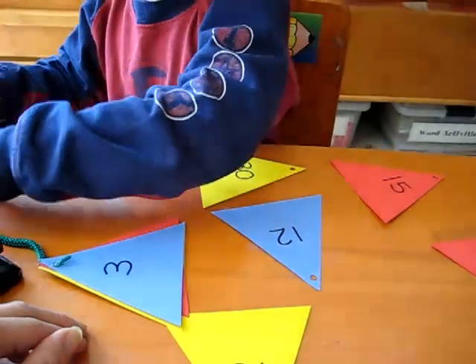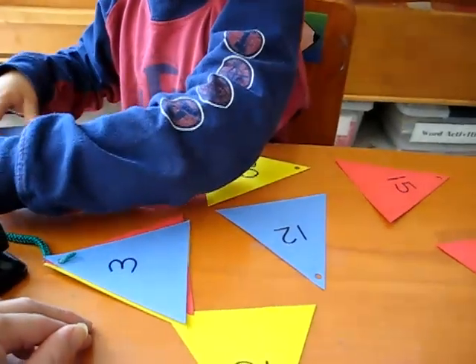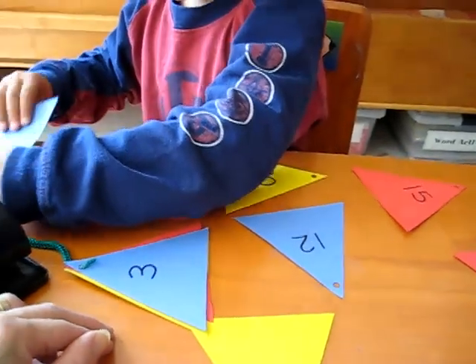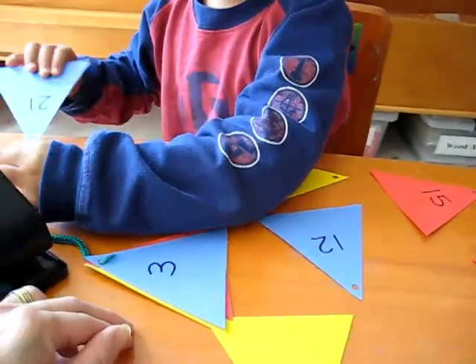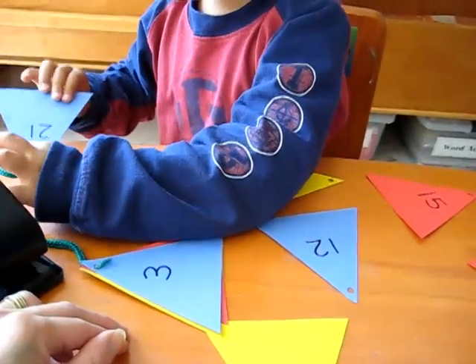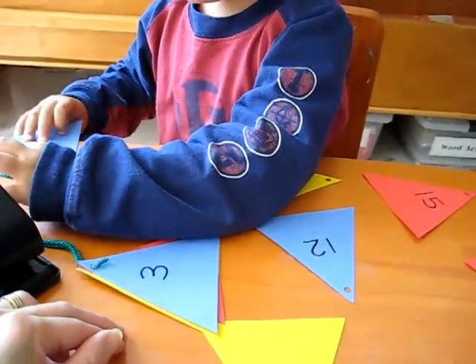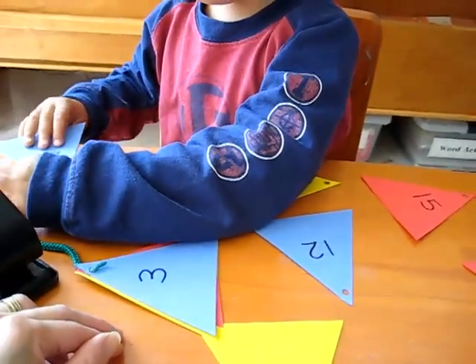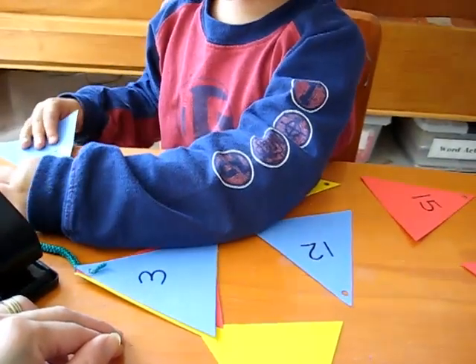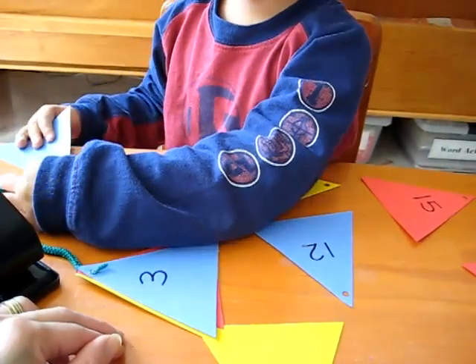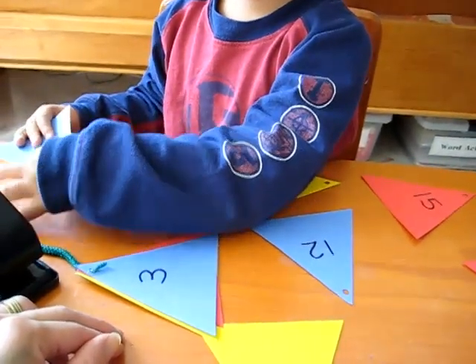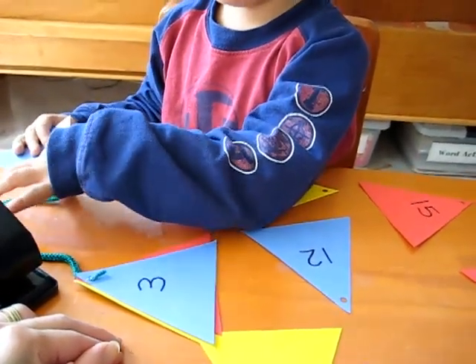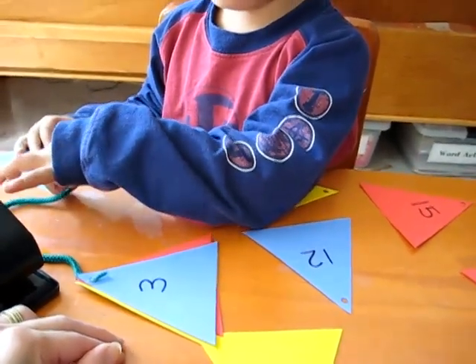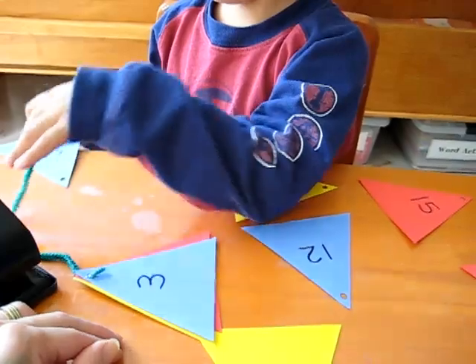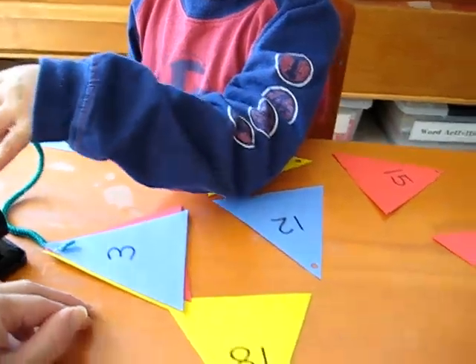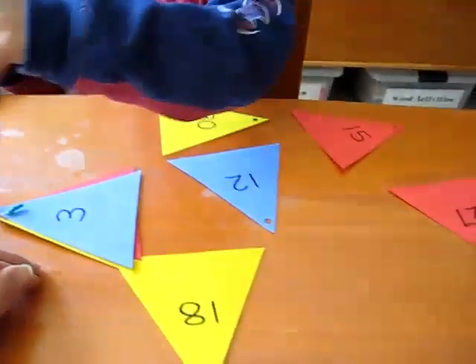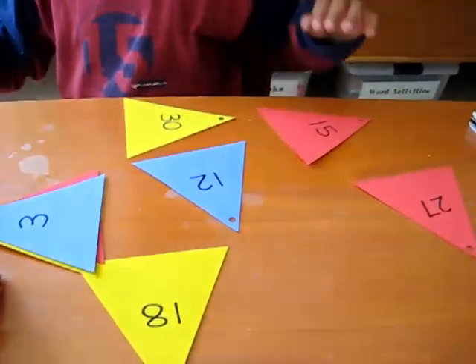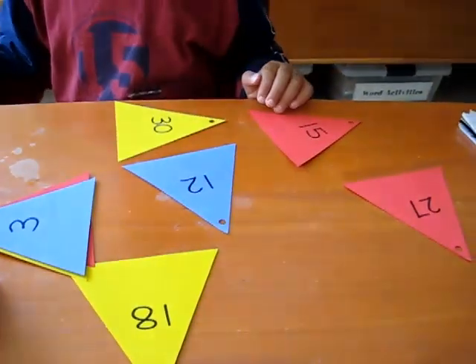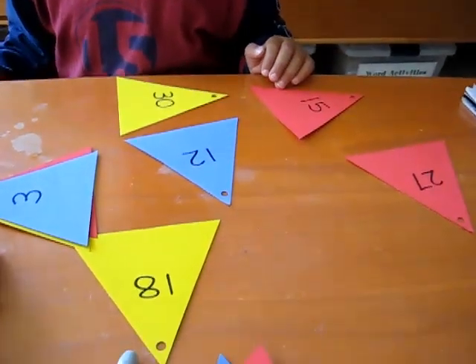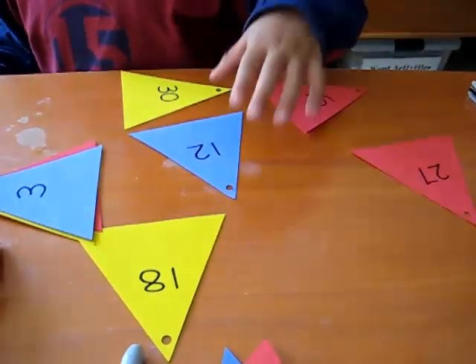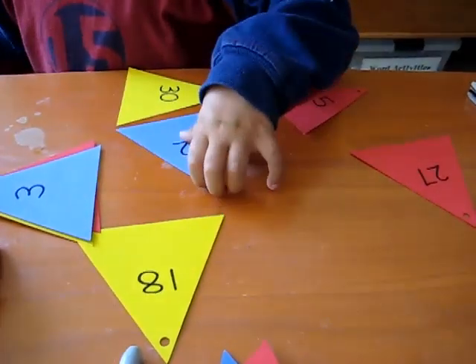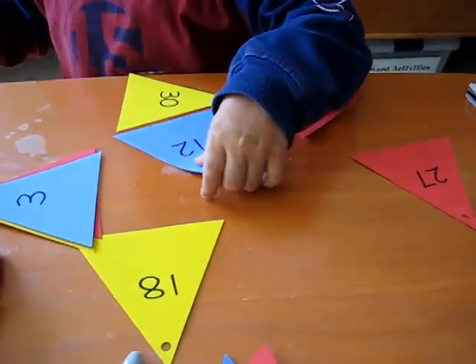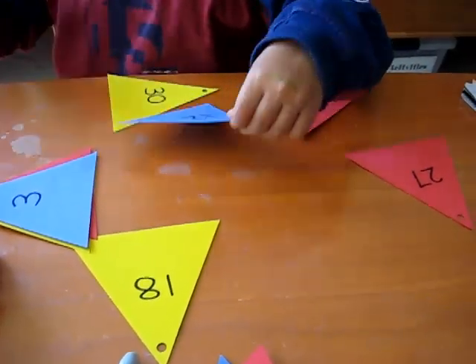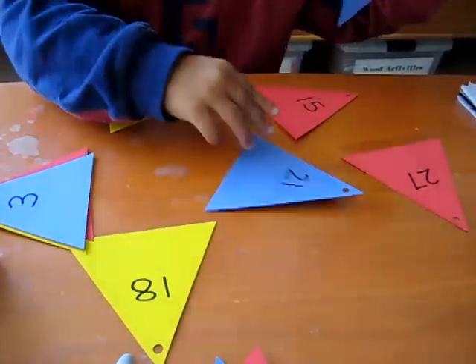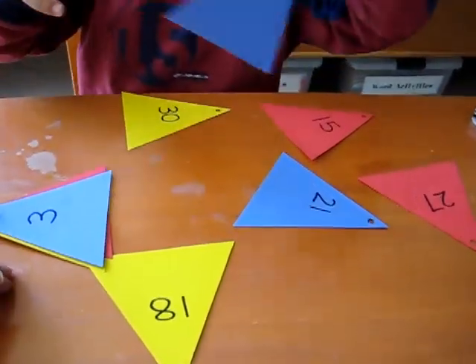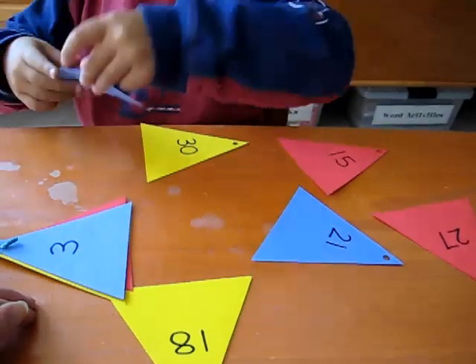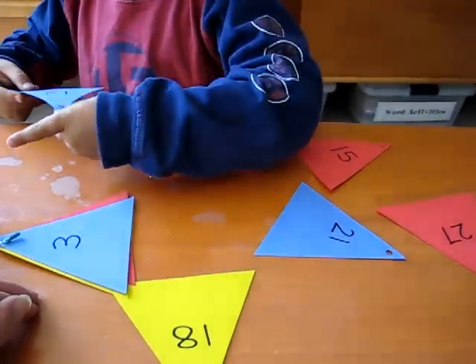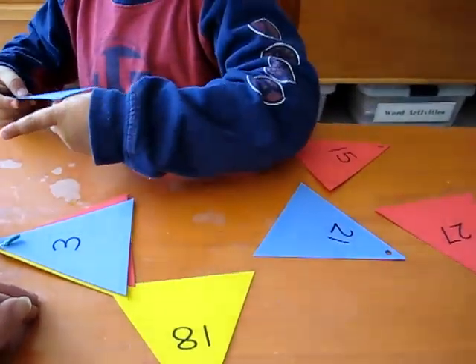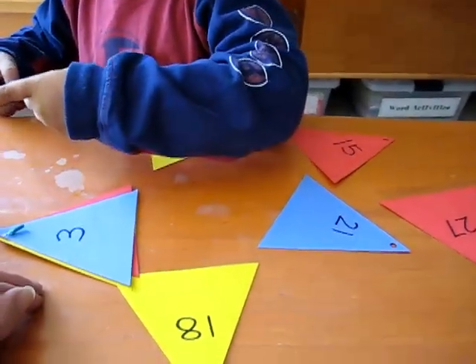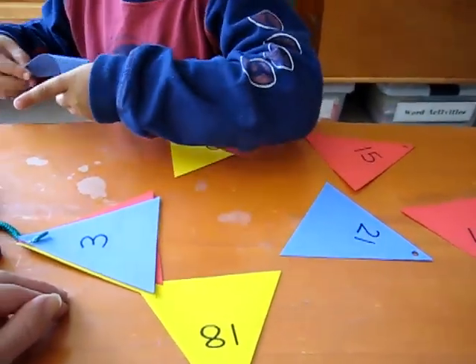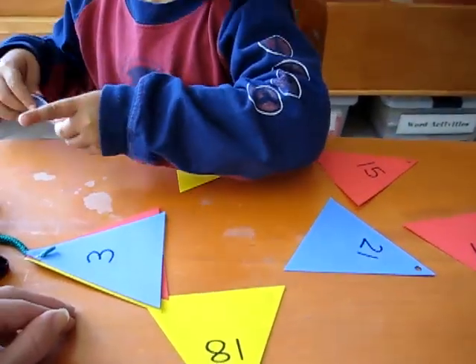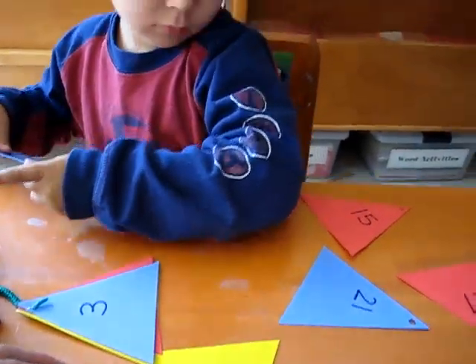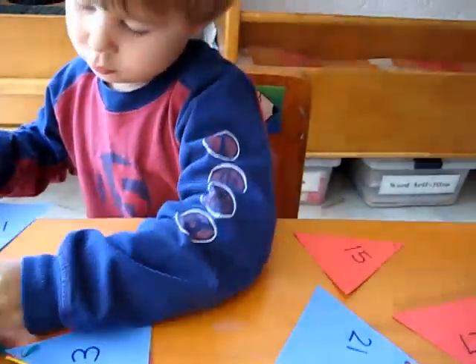Are you sure that's twelve? Does that say twelve? Look closely for your twelve. There is twelve because twelve is one ten and two units, so the one comes first.